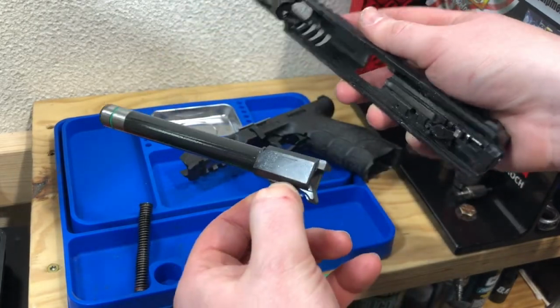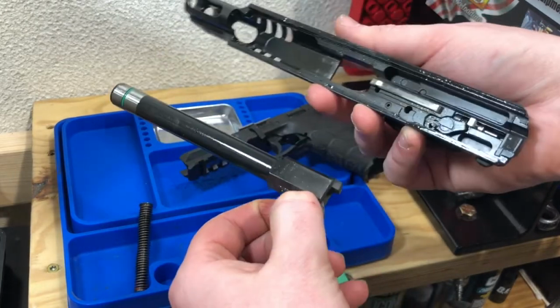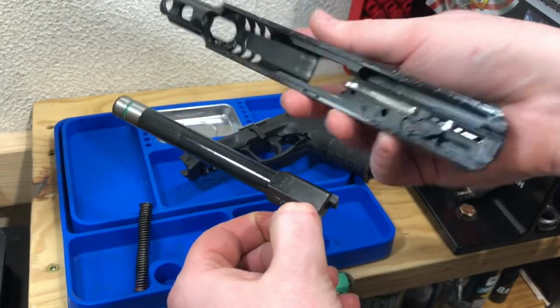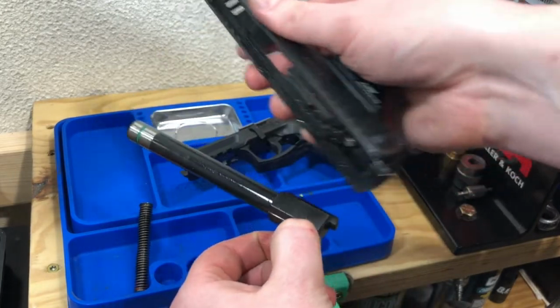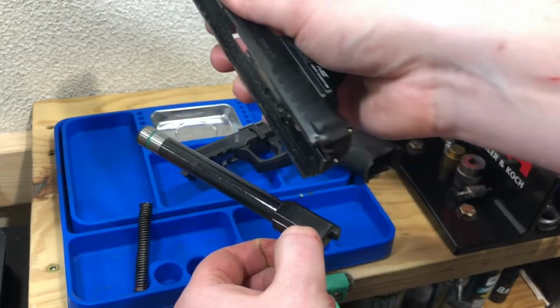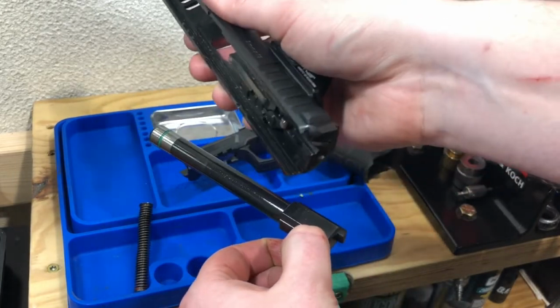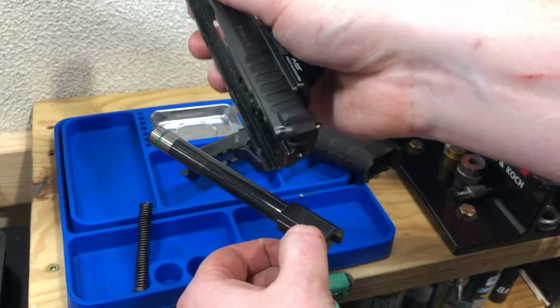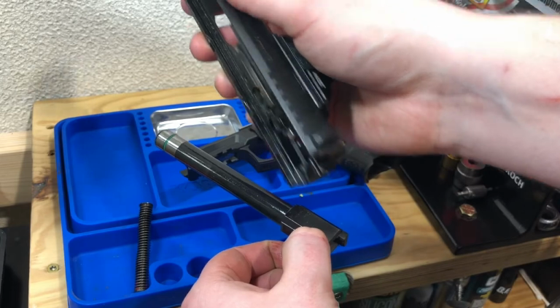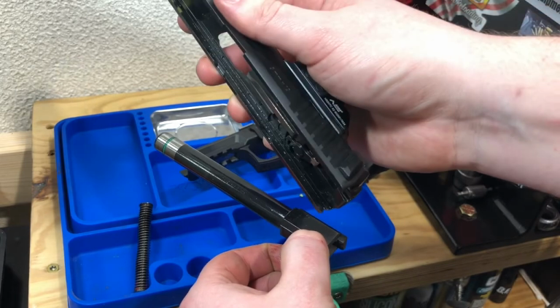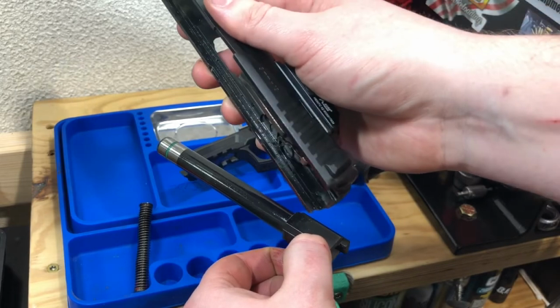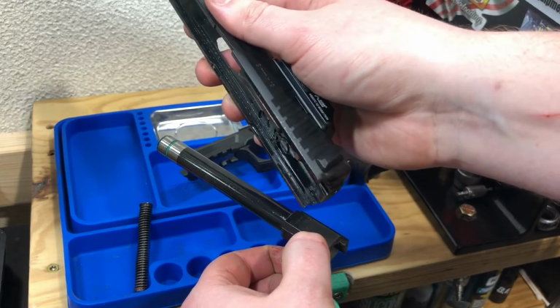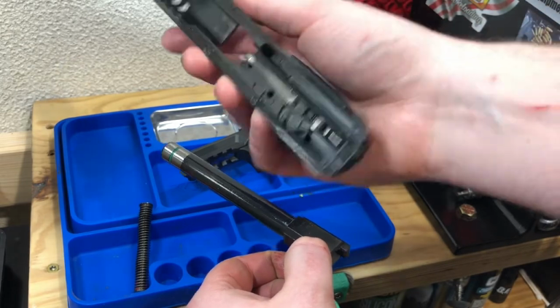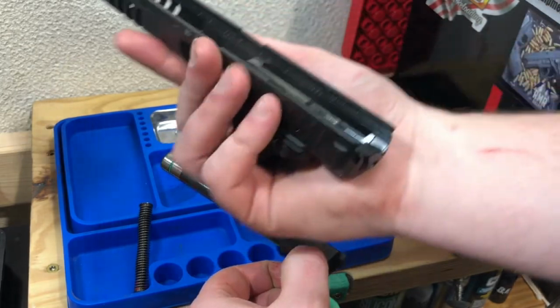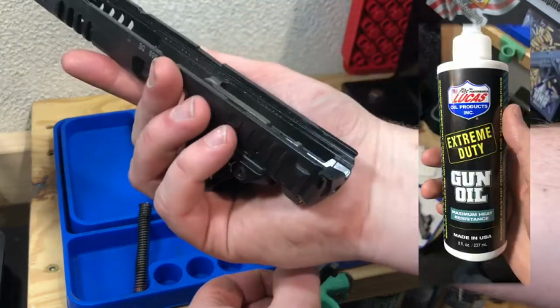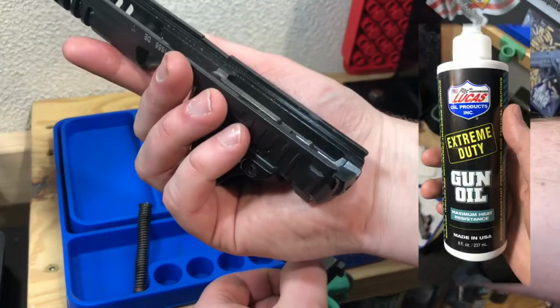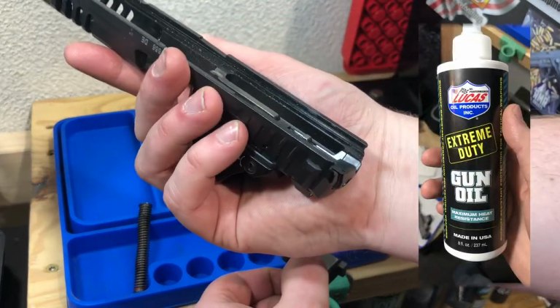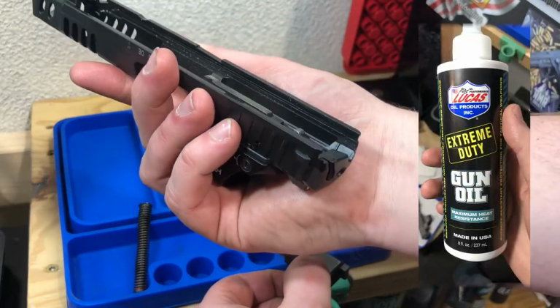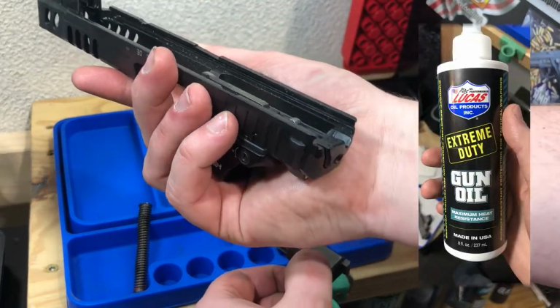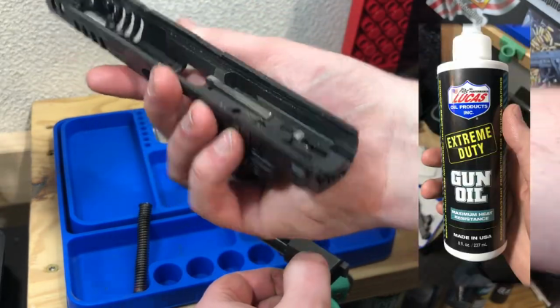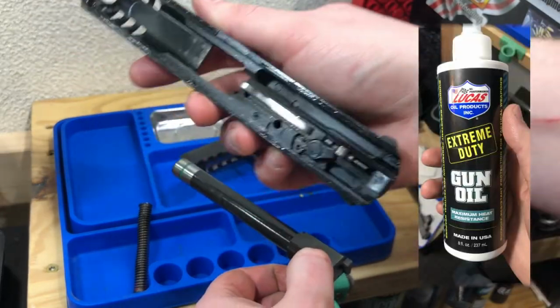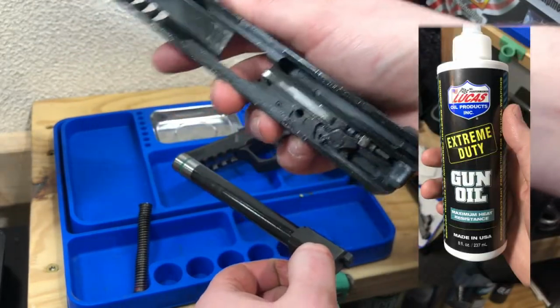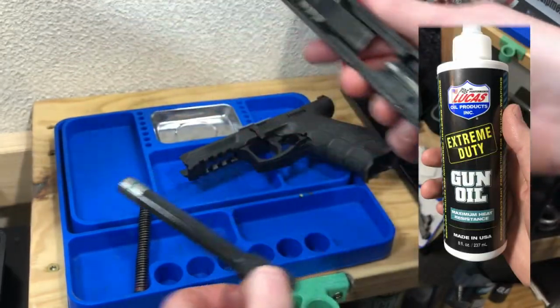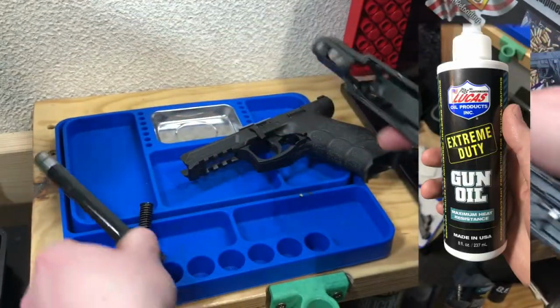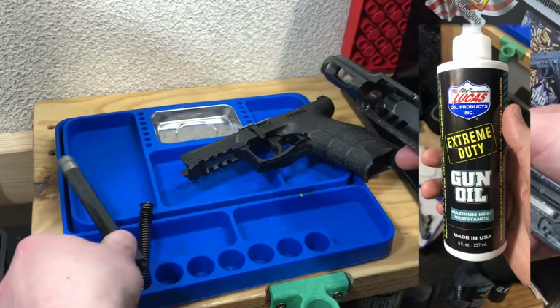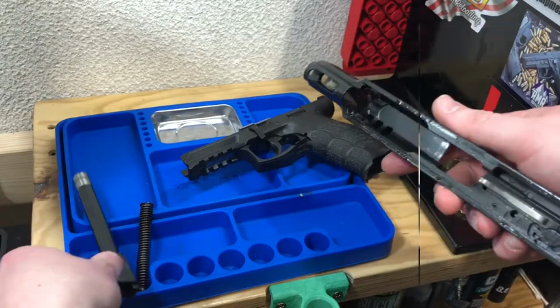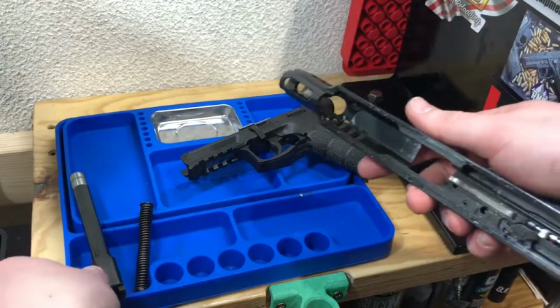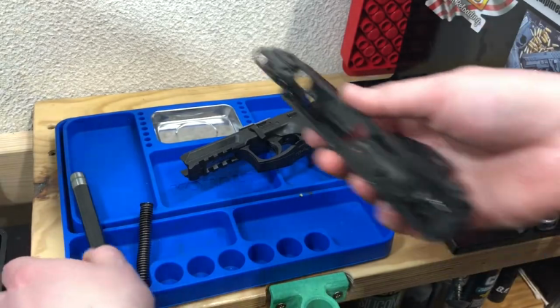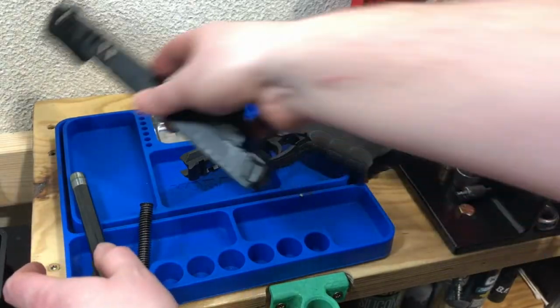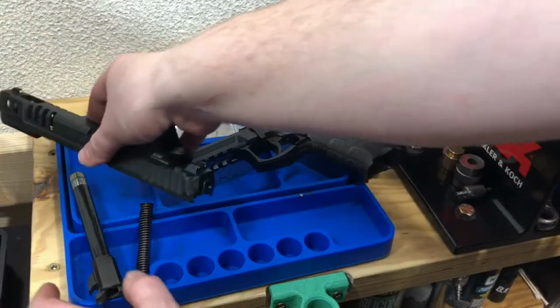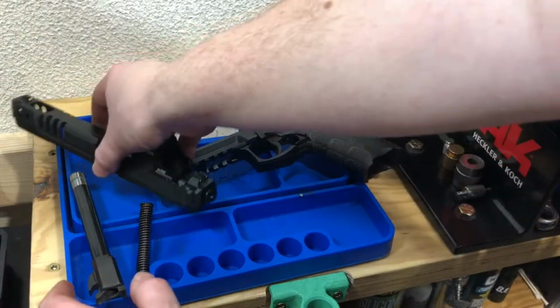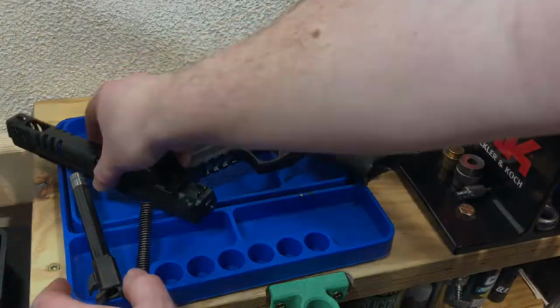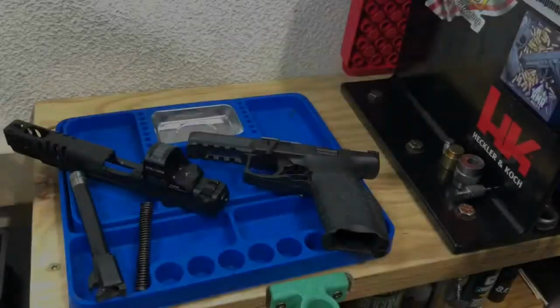Note the amount of oil on the exterior of the barrel itself, as well as still on the slide rails. This pistol had been fired for about 300 rounds - most of that was rapid fire - and that oil was still there.